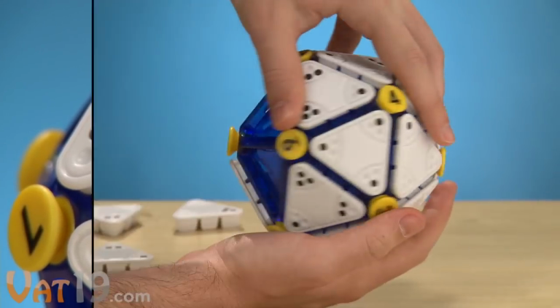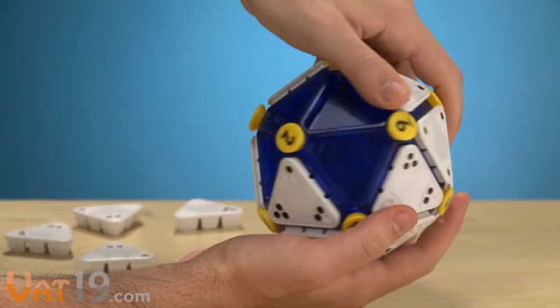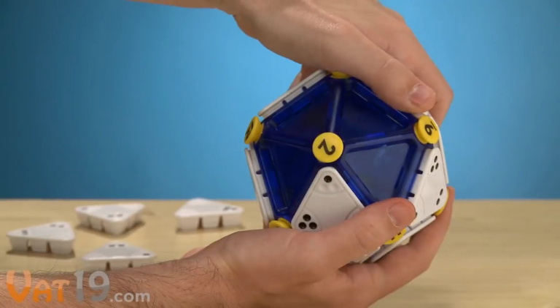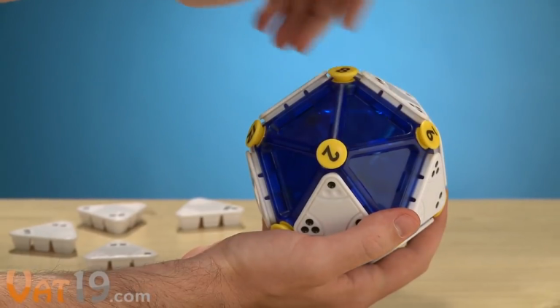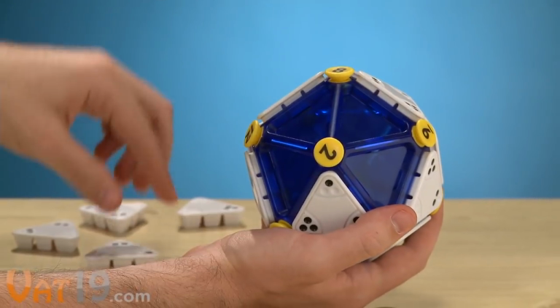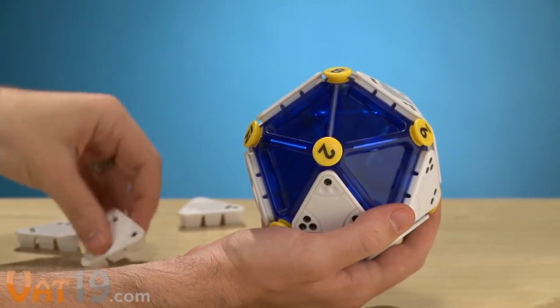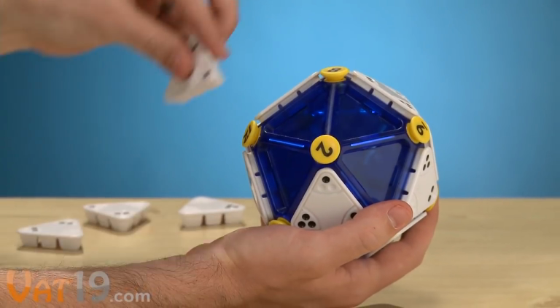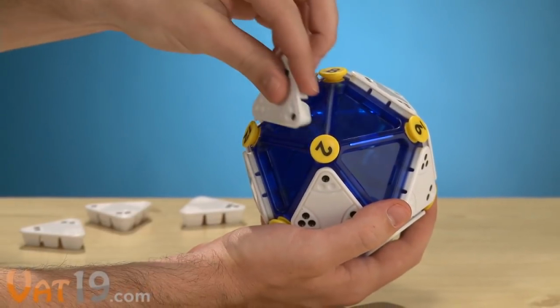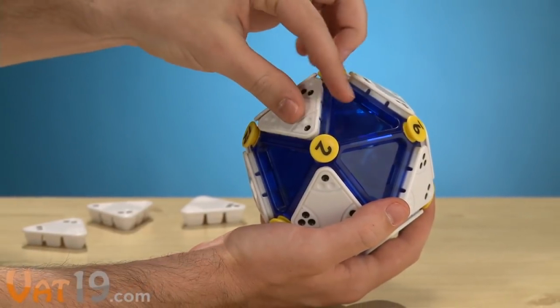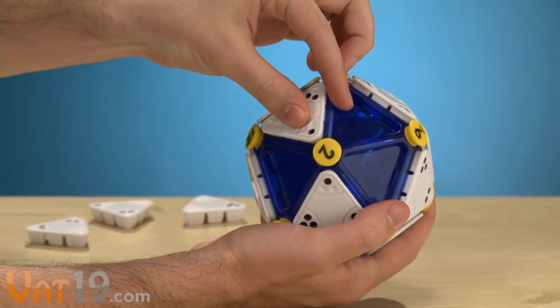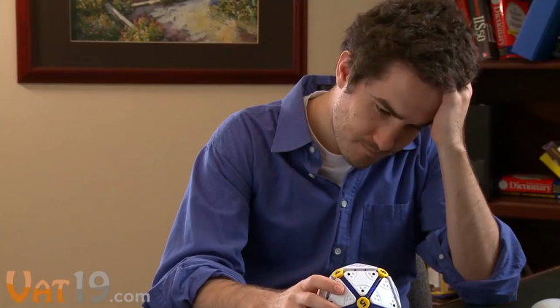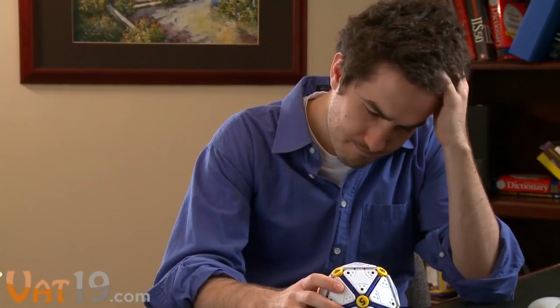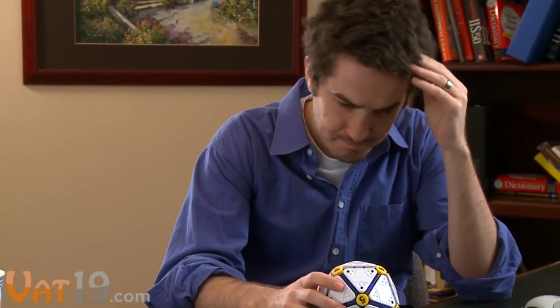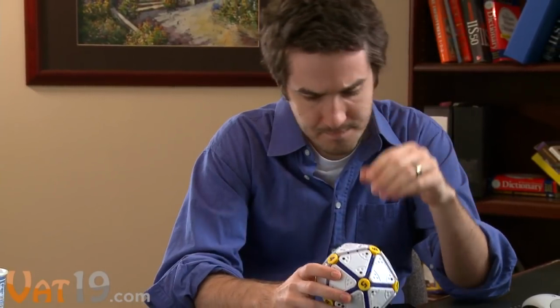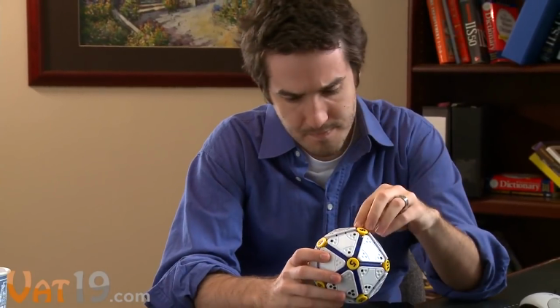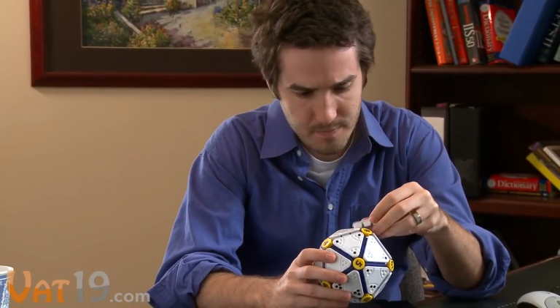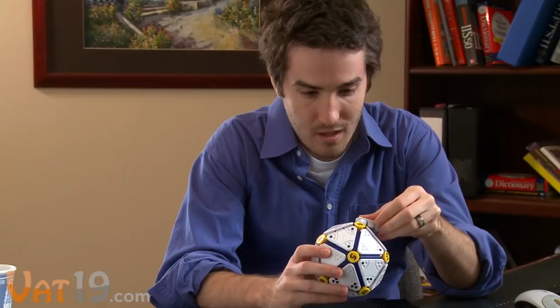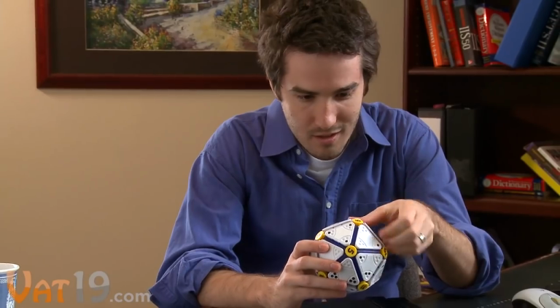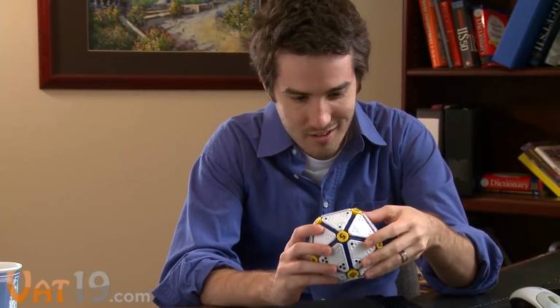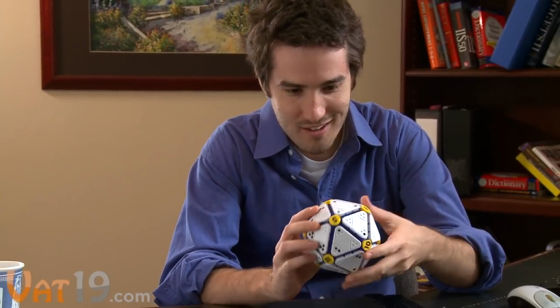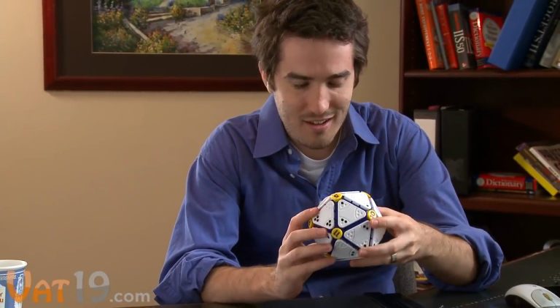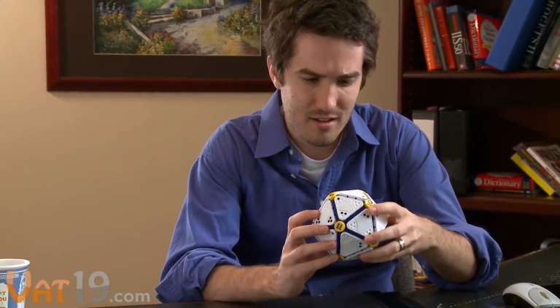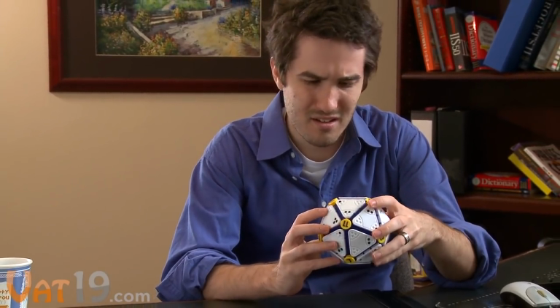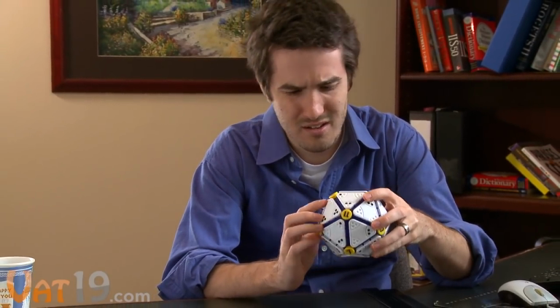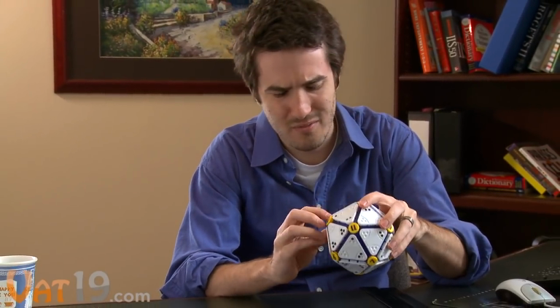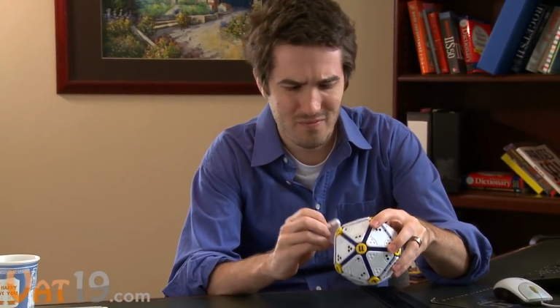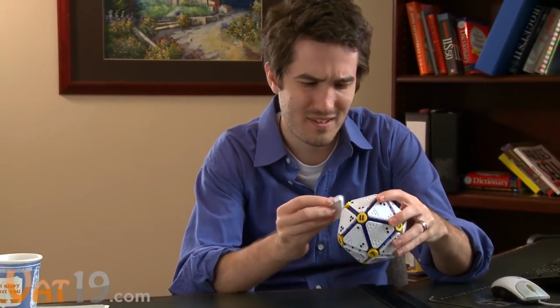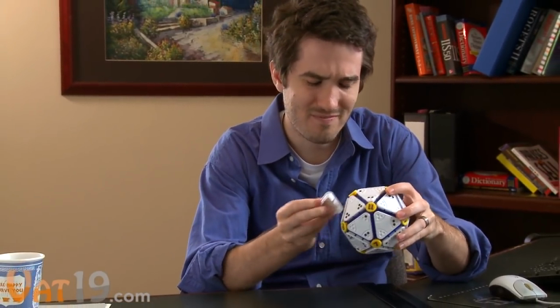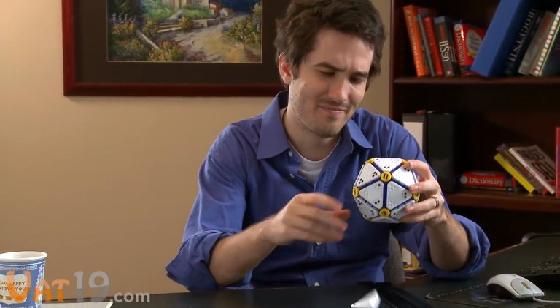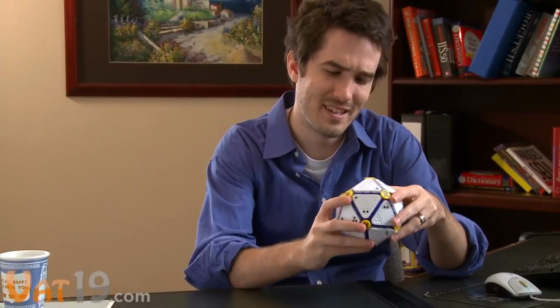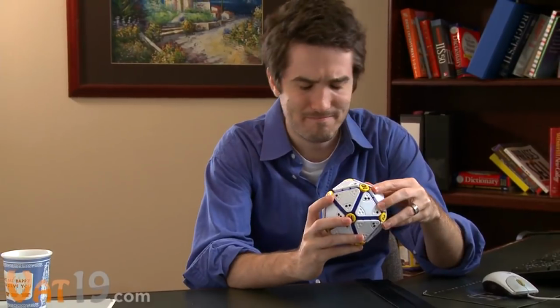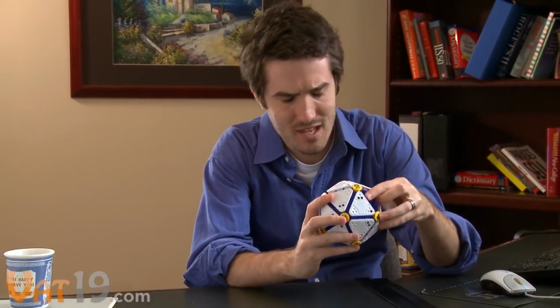Solving the puzzle means doing this for every yellow button. You'll find that completing one usually means messing up another. On the bright side, when you solve it, you'll feel like this.